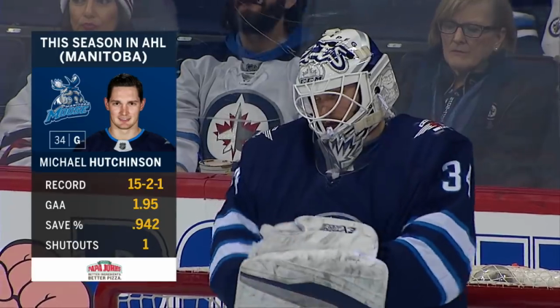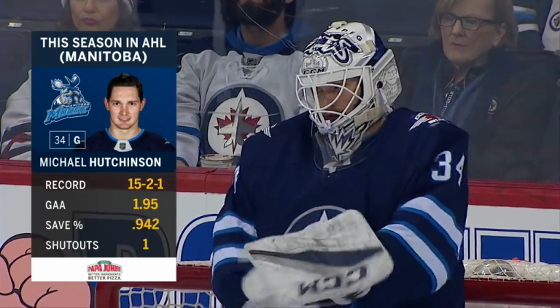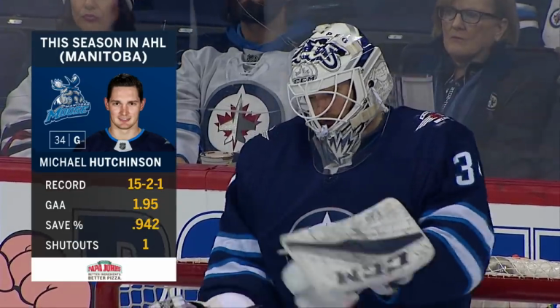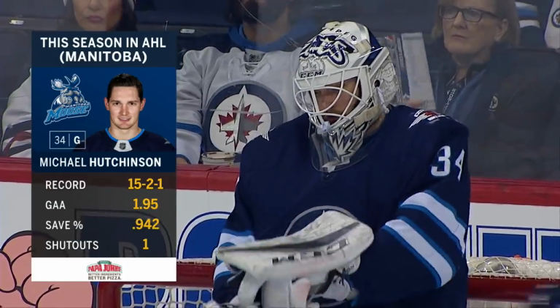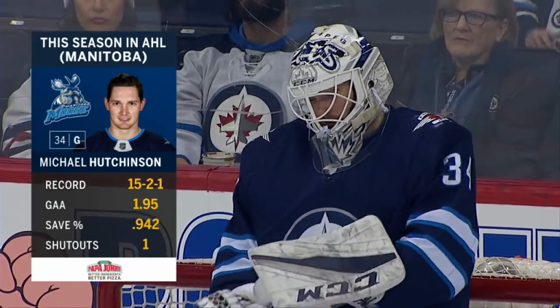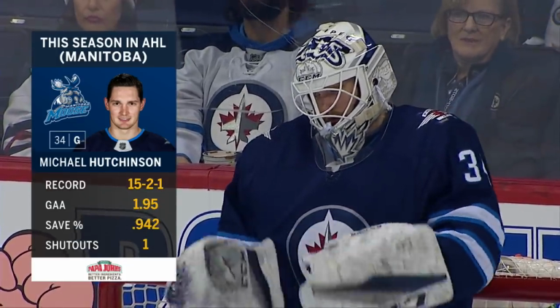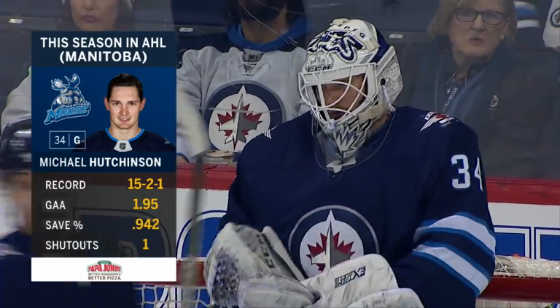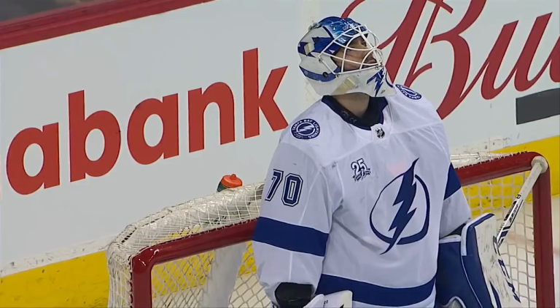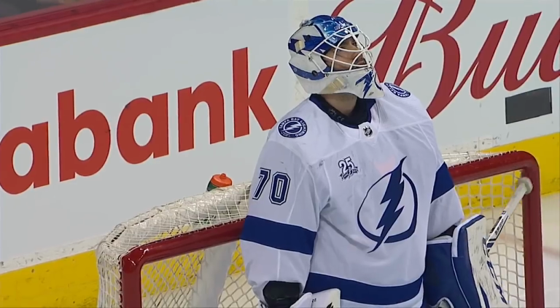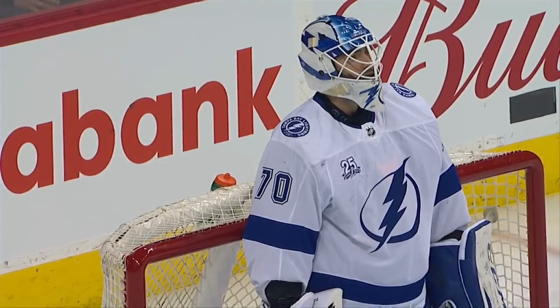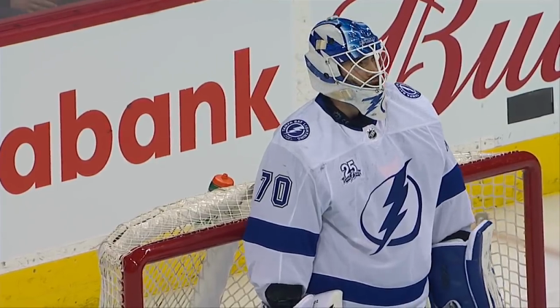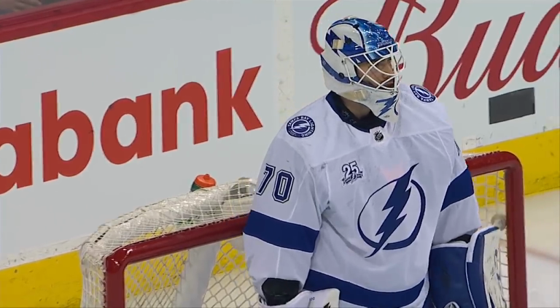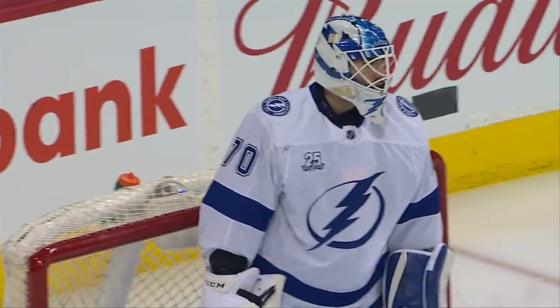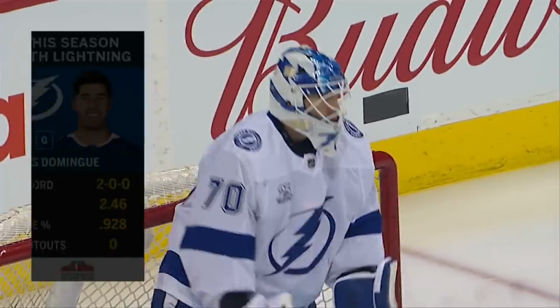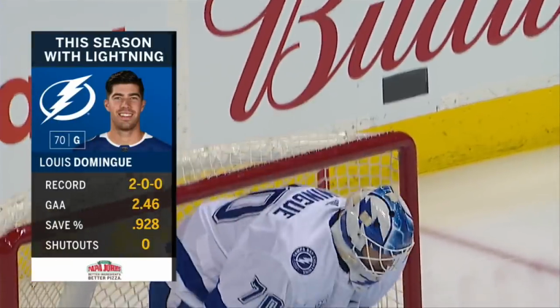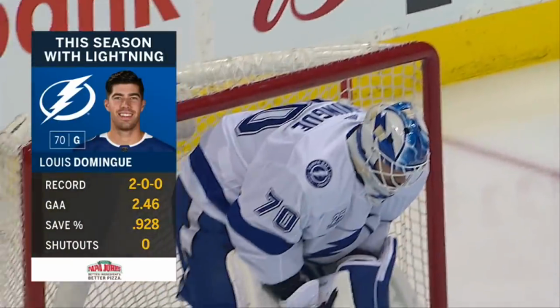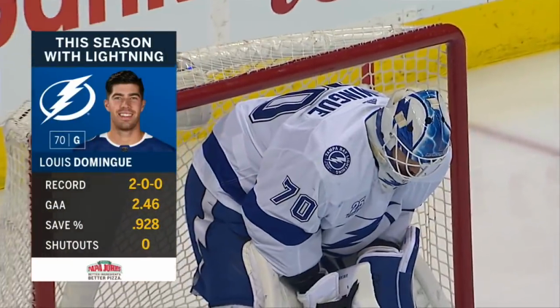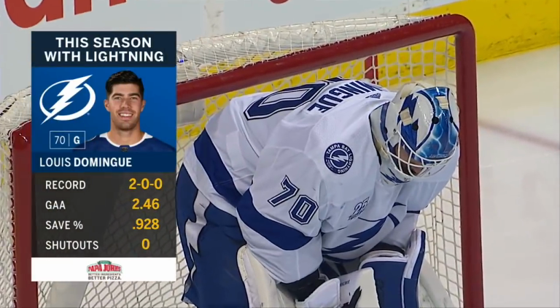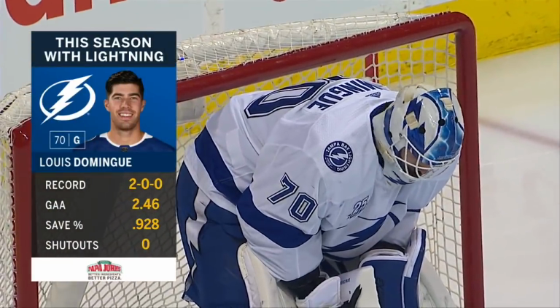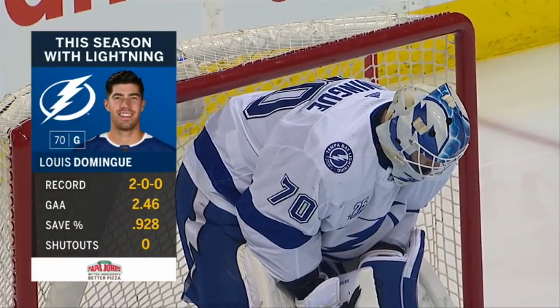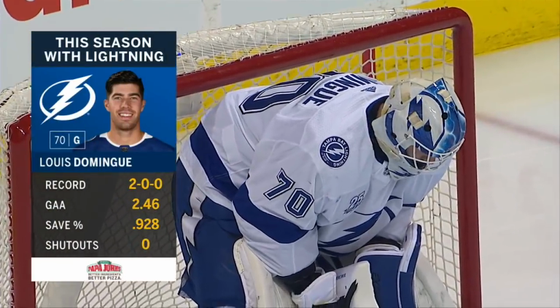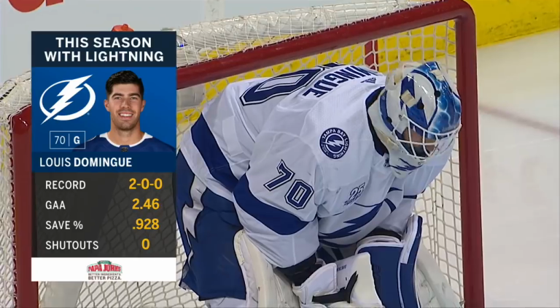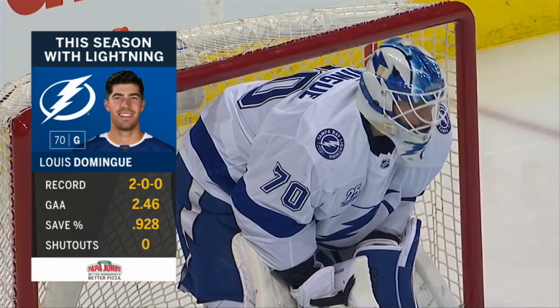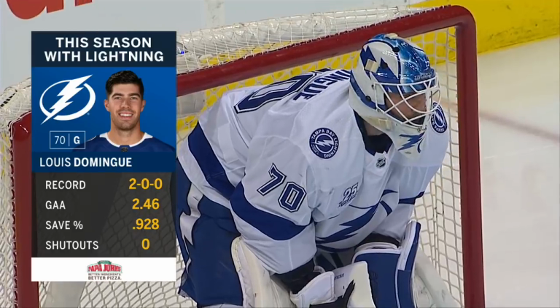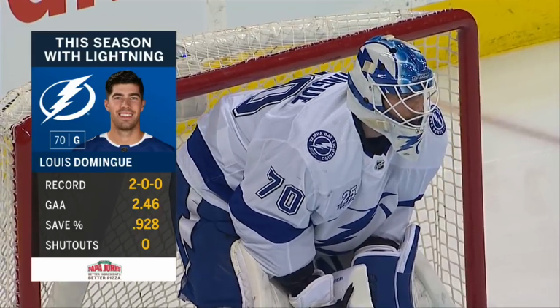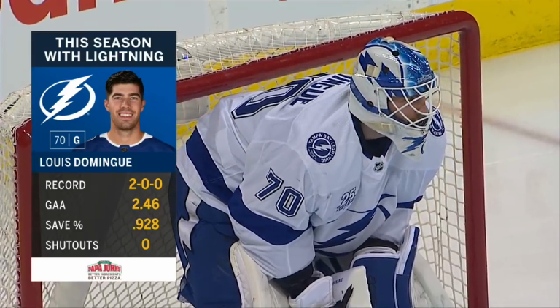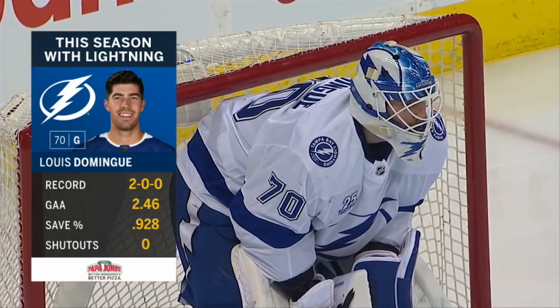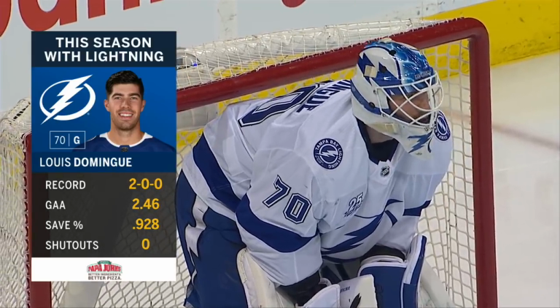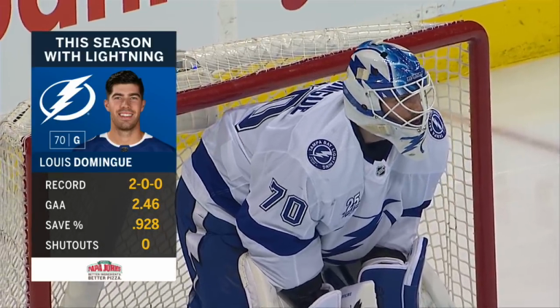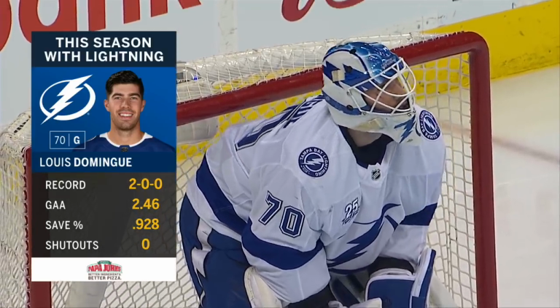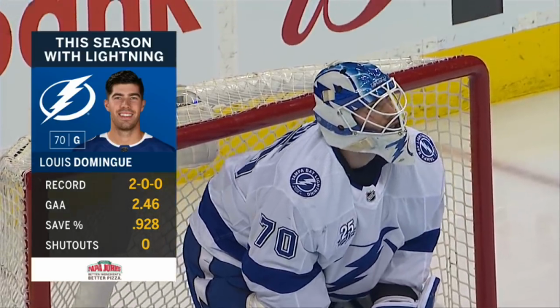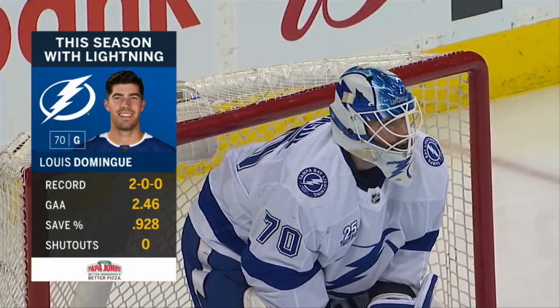15-2-1-1. Look at his numbers. Outstanding. Louis Domingue misses game number three in a Tampa Bay Lightning uniform. He is 2-0 with a .928 save percentage and two wins.